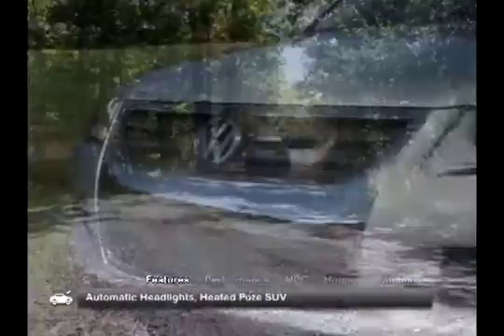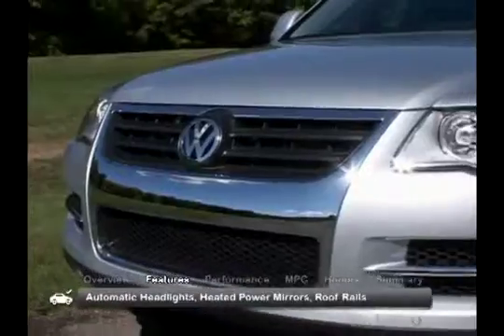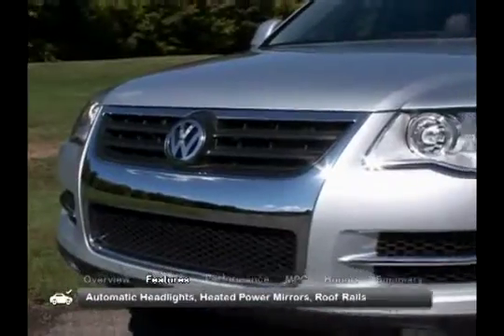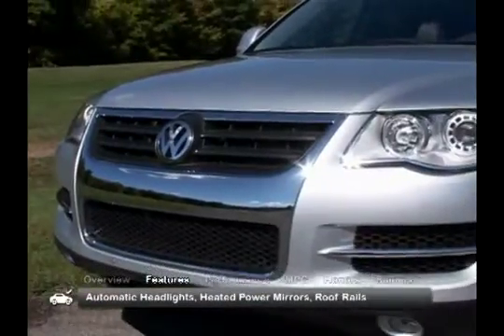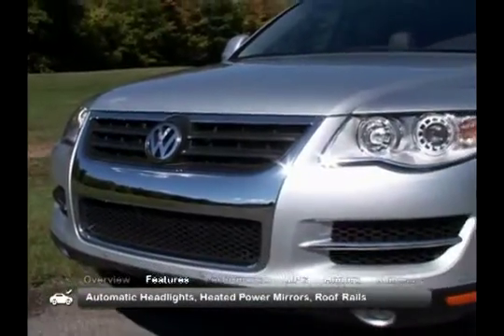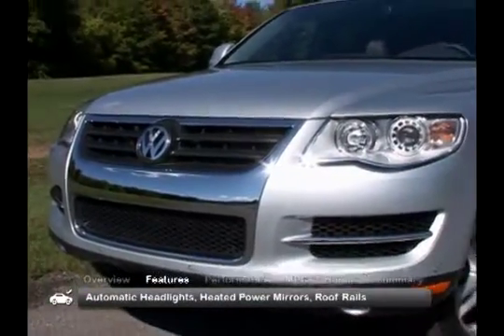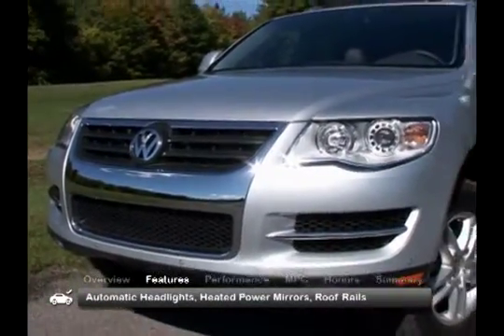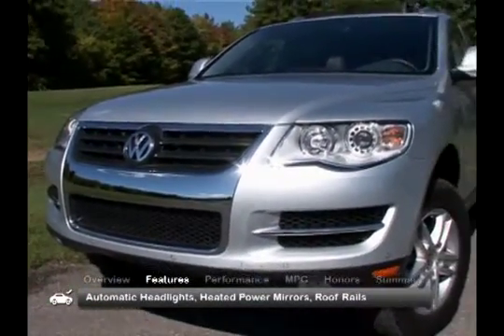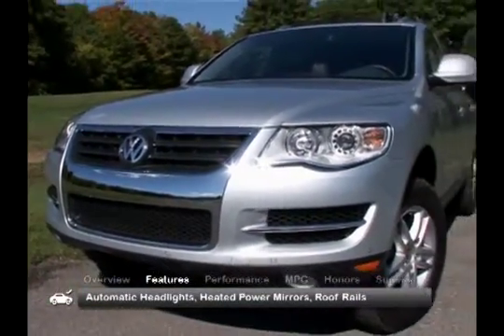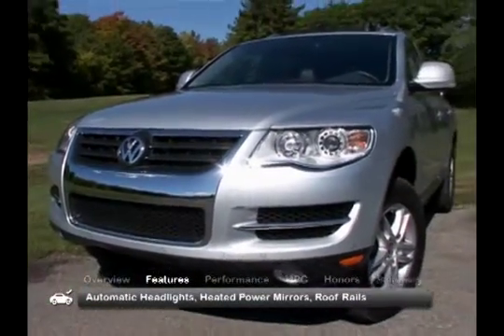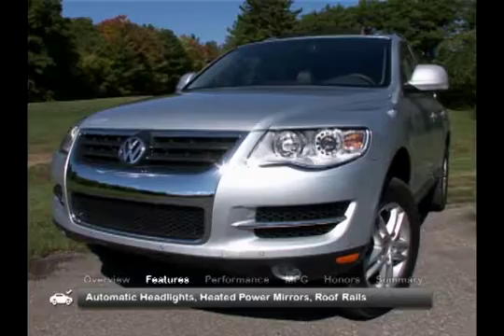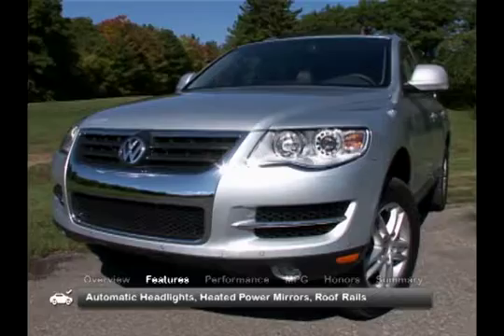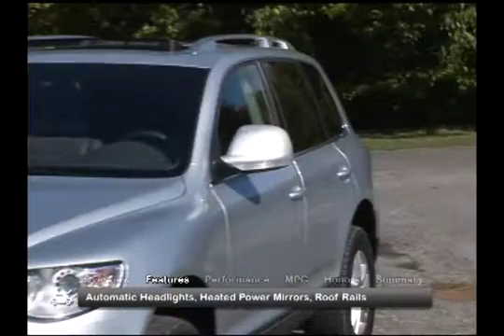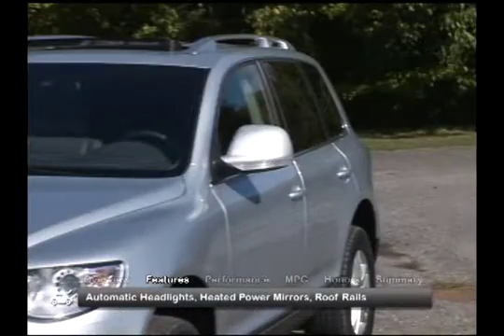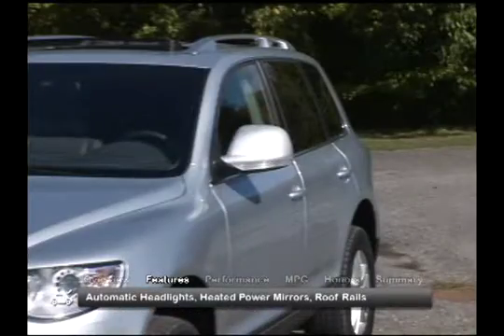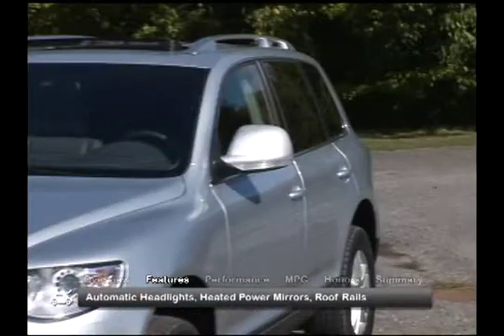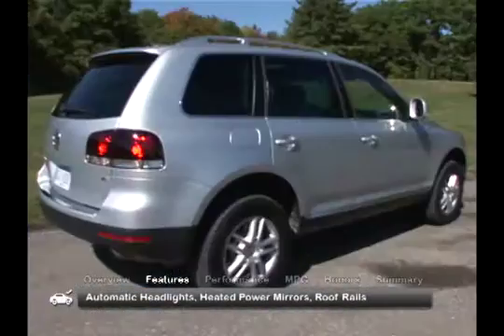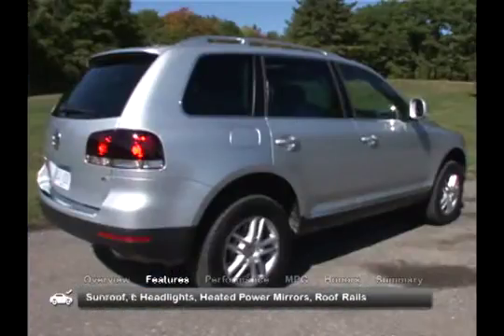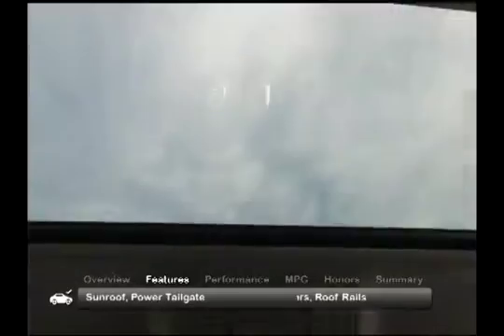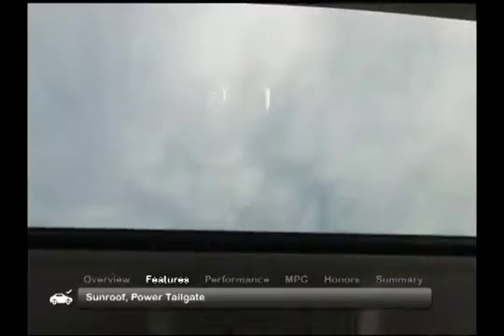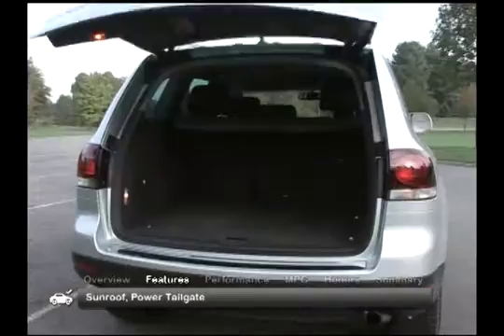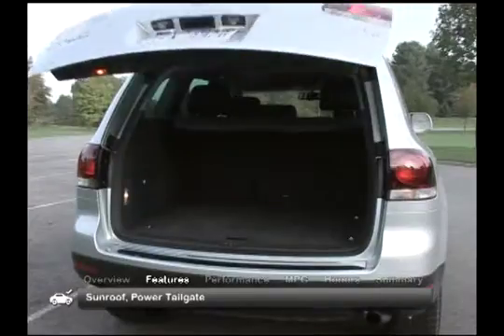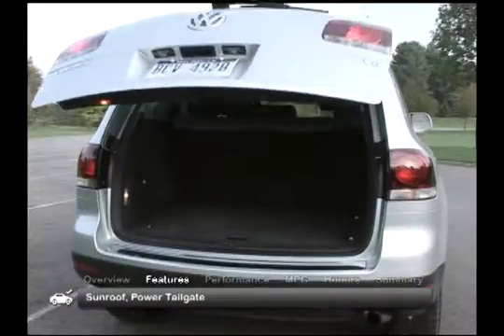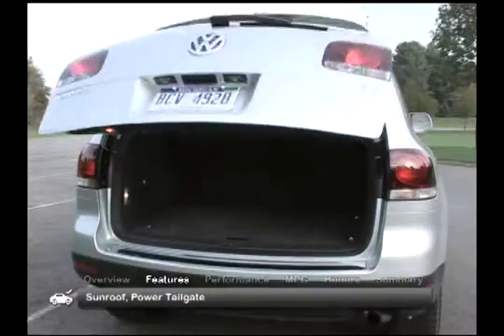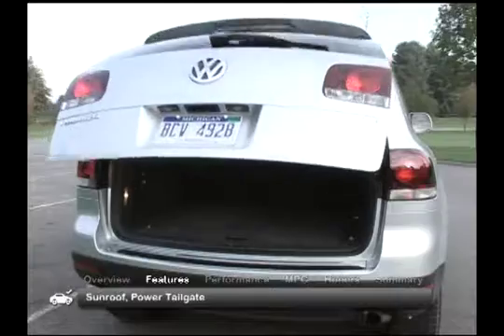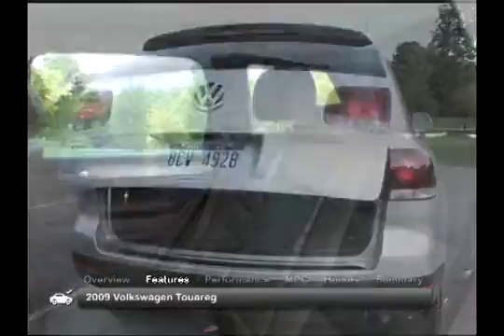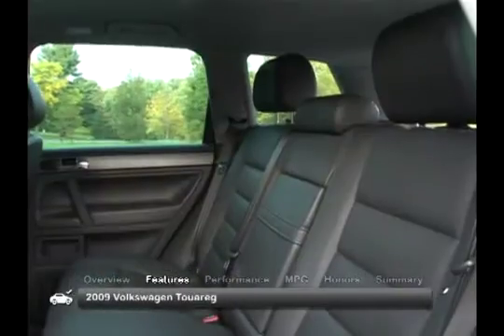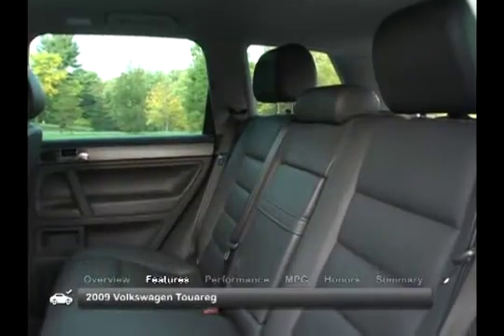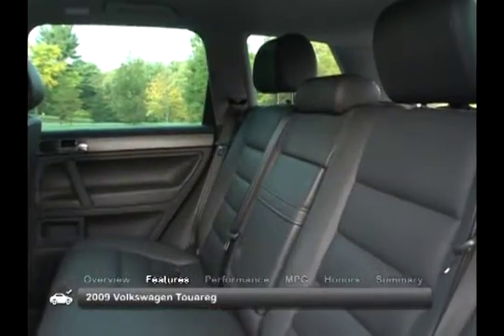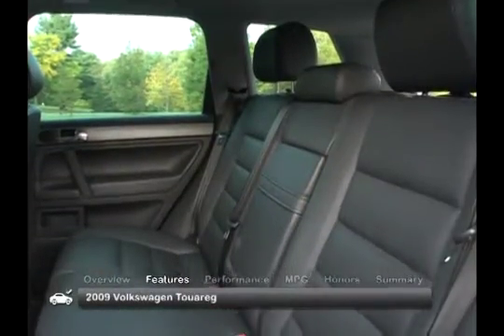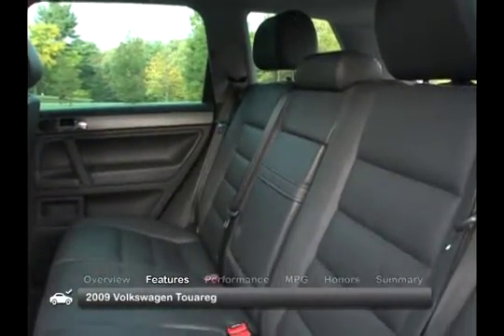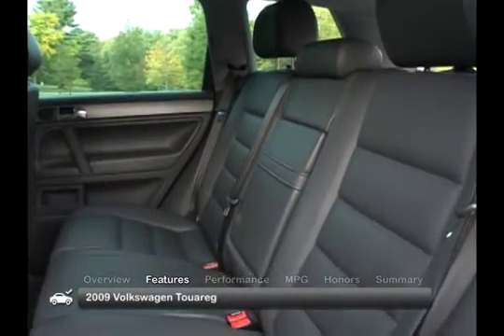The exterior of the 2009 Touareg has standard automatic headlights, heated power mirrors, roof rails, a sunroof, and a power liftgate.